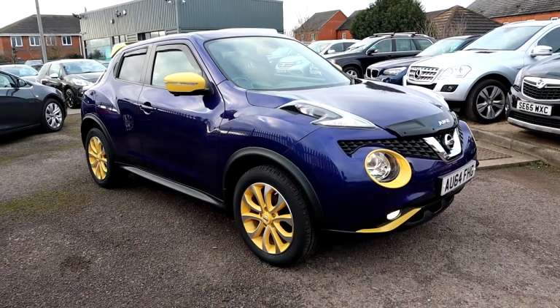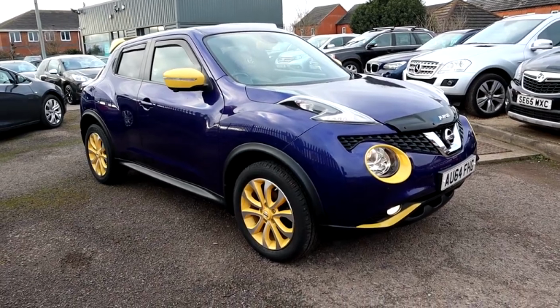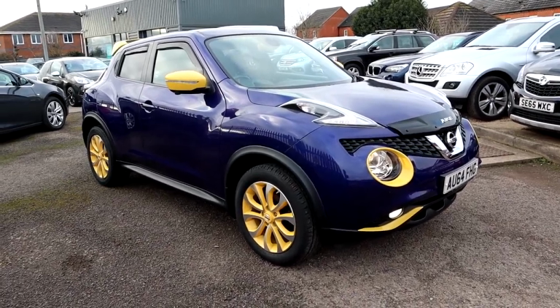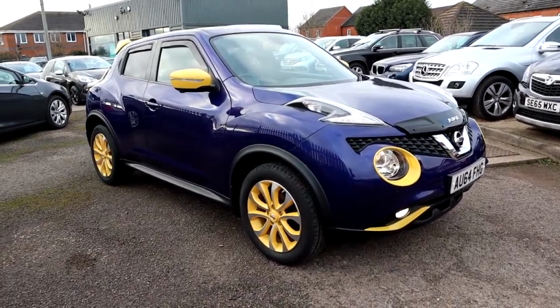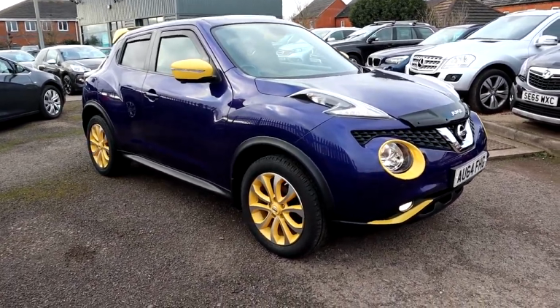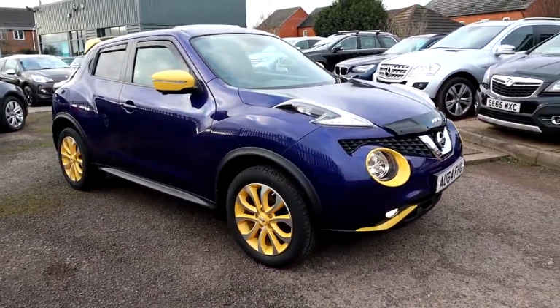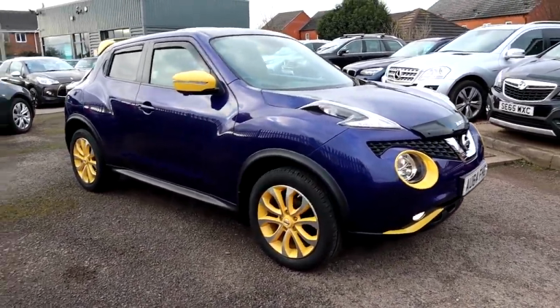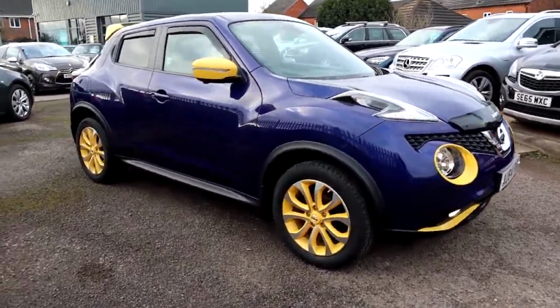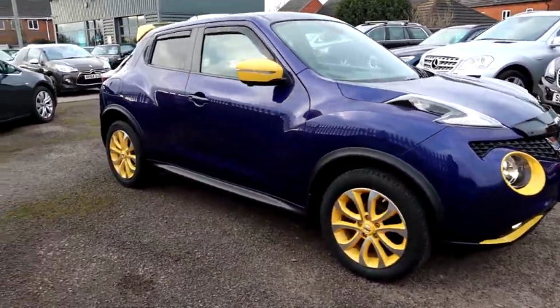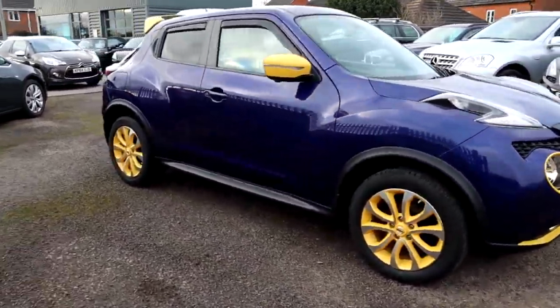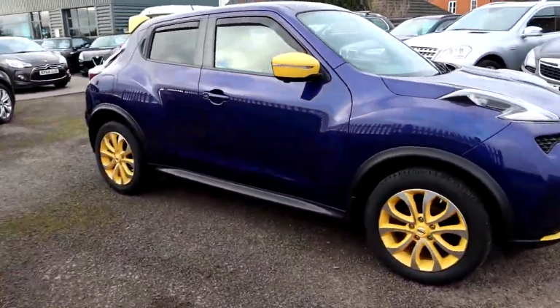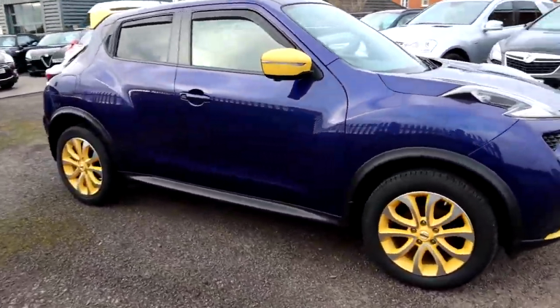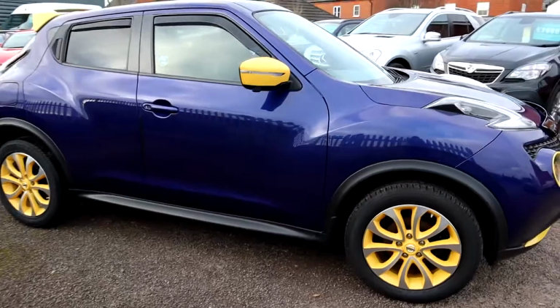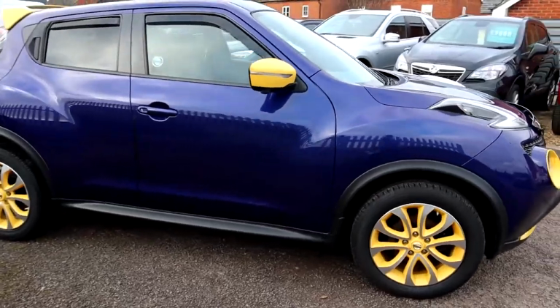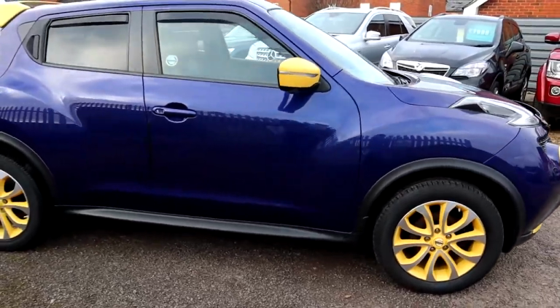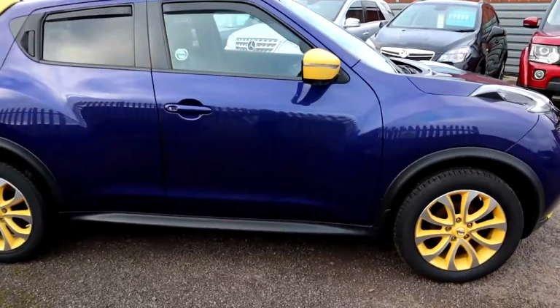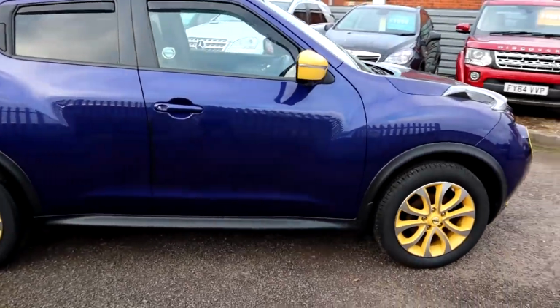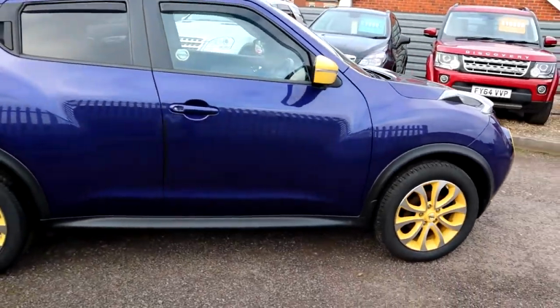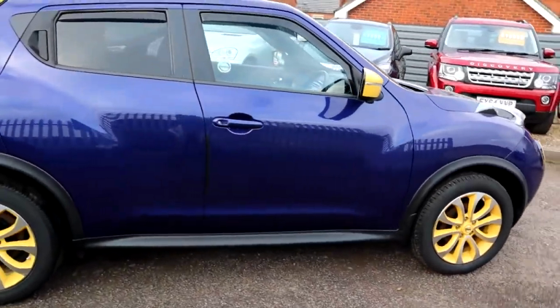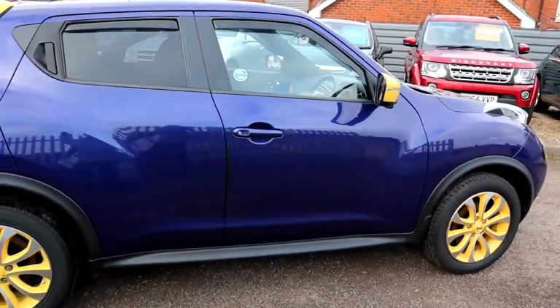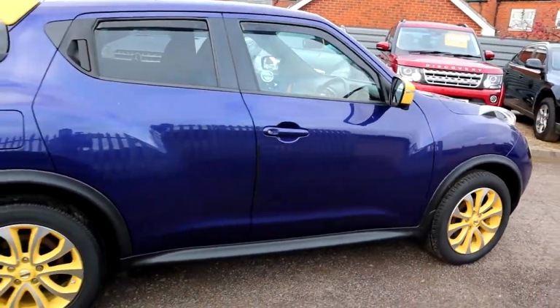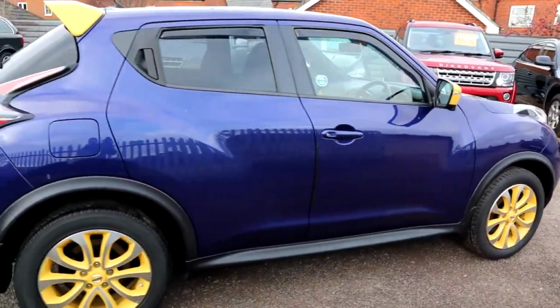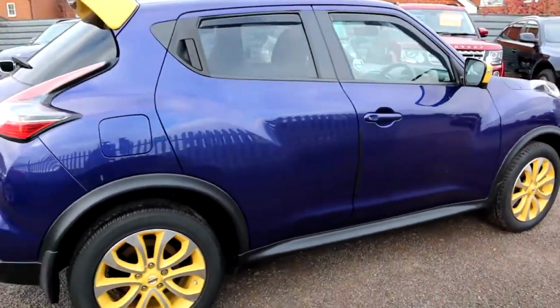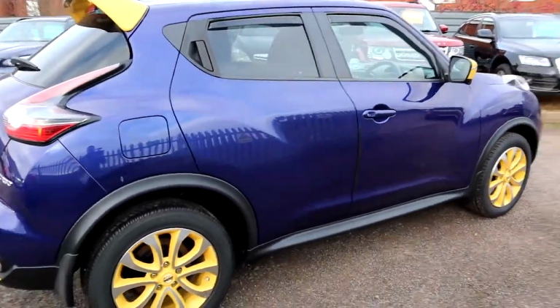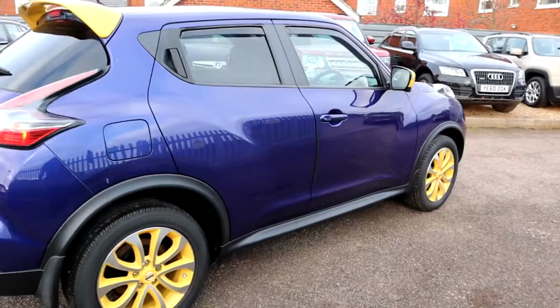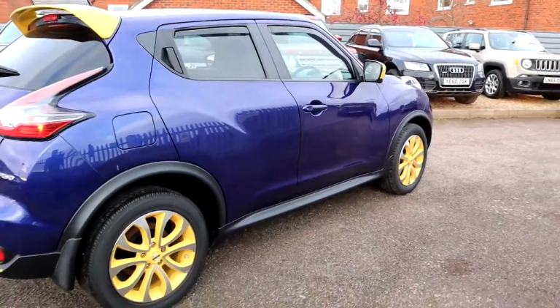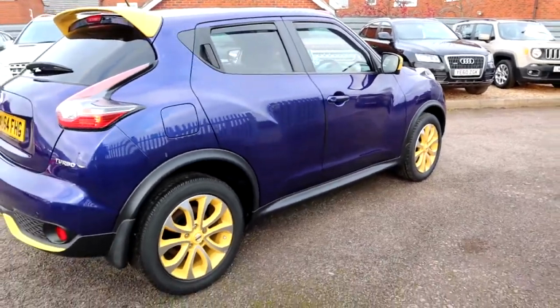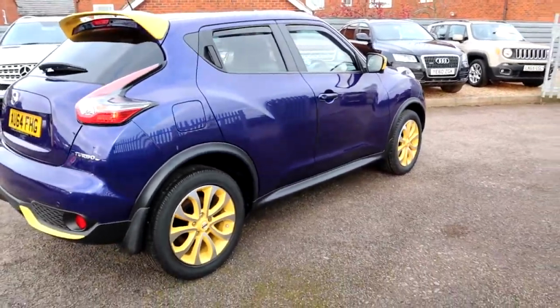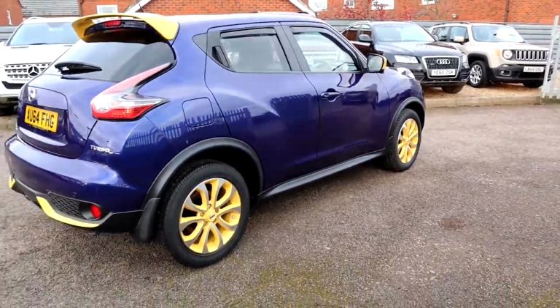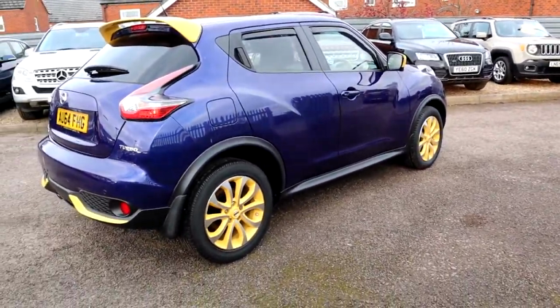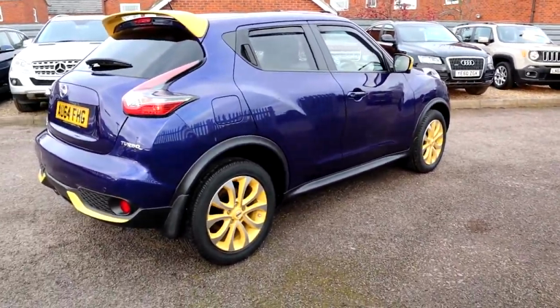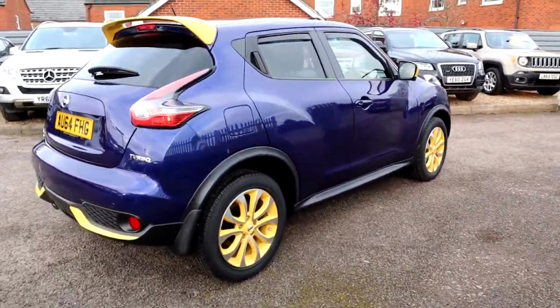Welcome to Country Car, my name's Tom. Brand new to stock, this beautiful Nissan Juke. This is just out of this world, I absolutely adore this car.